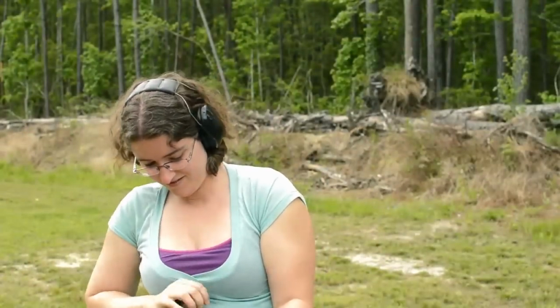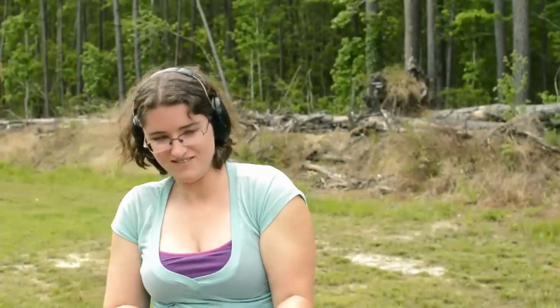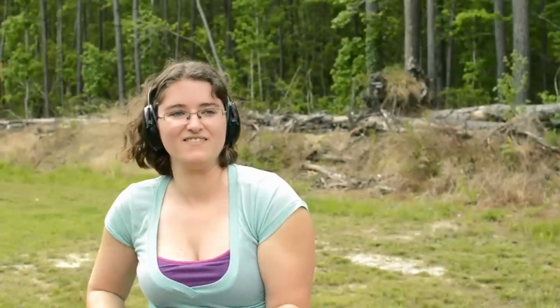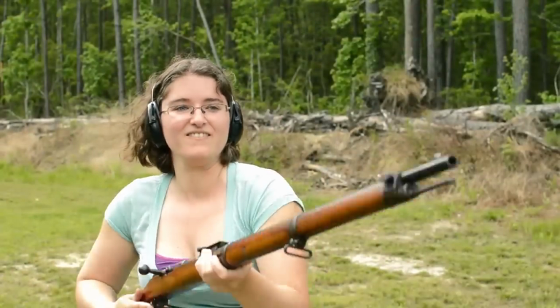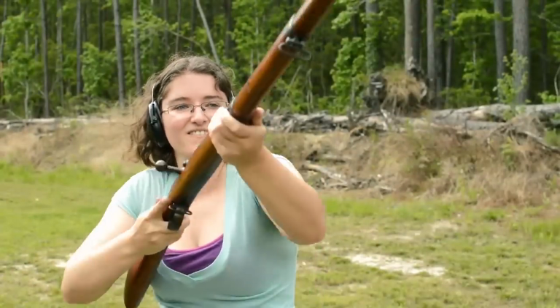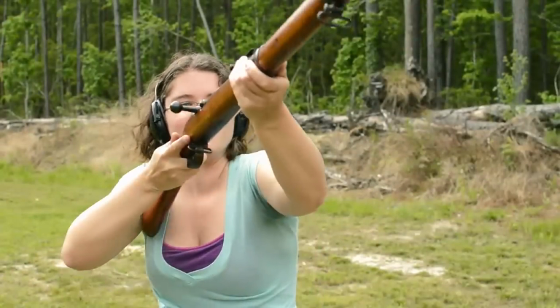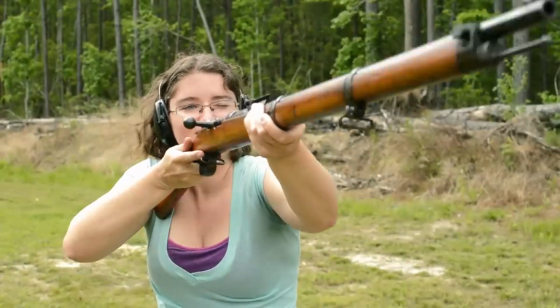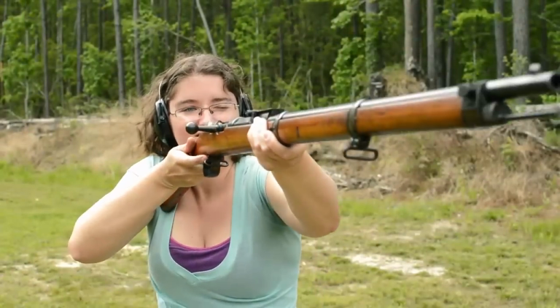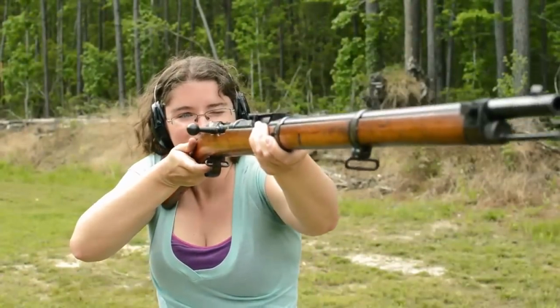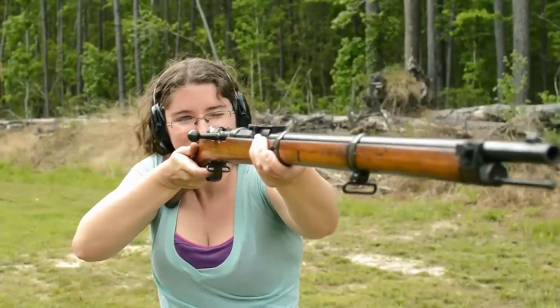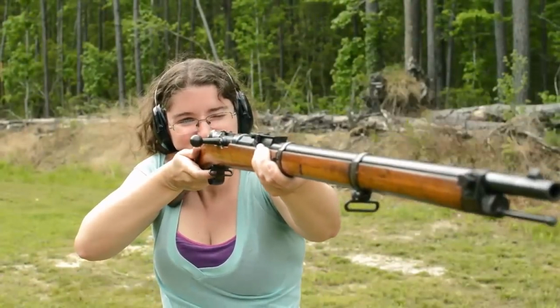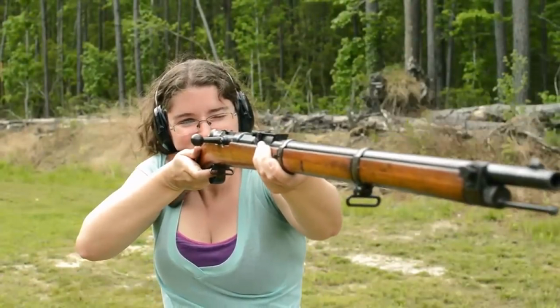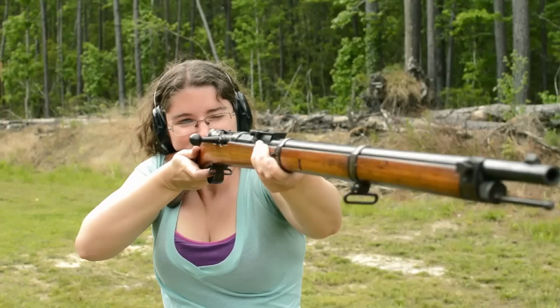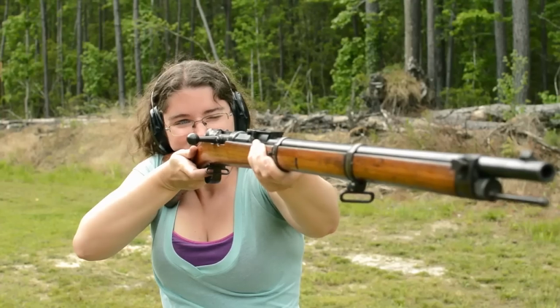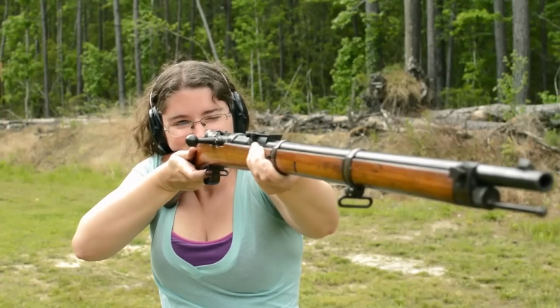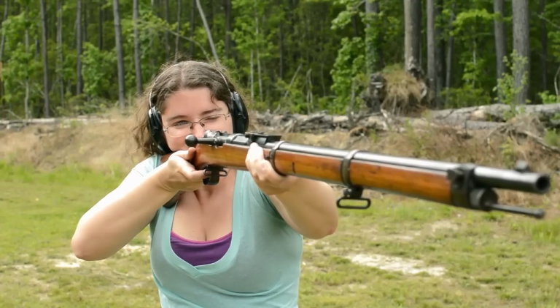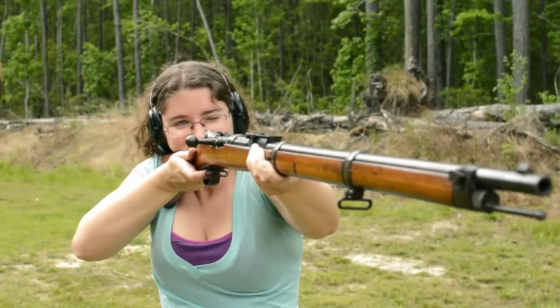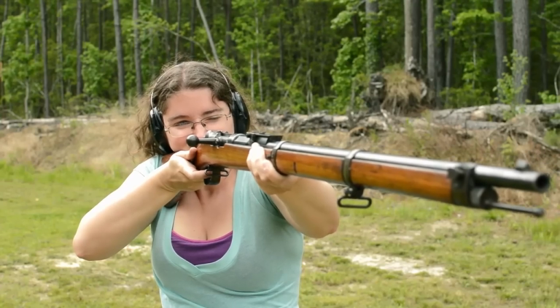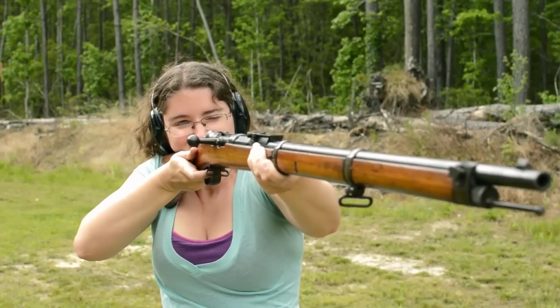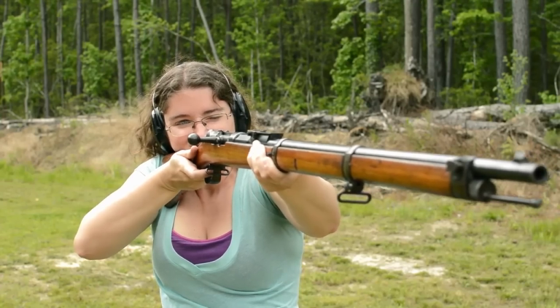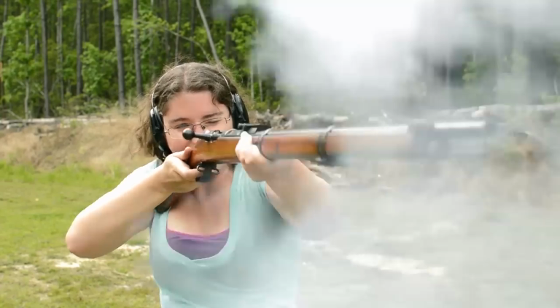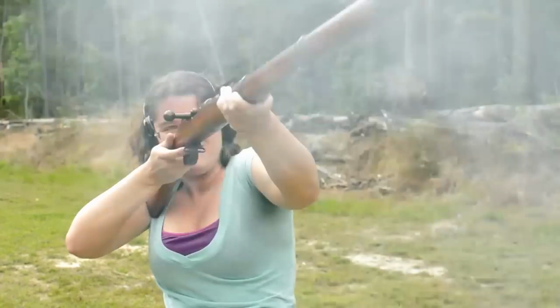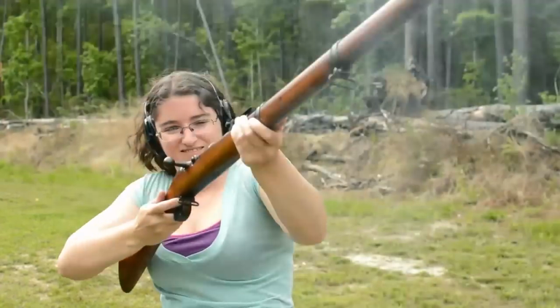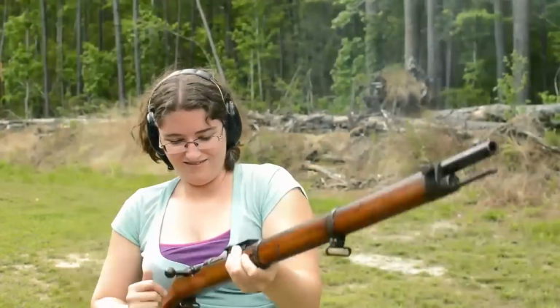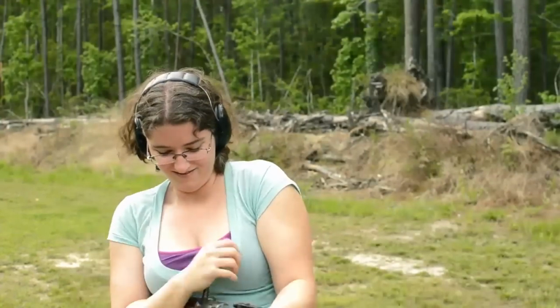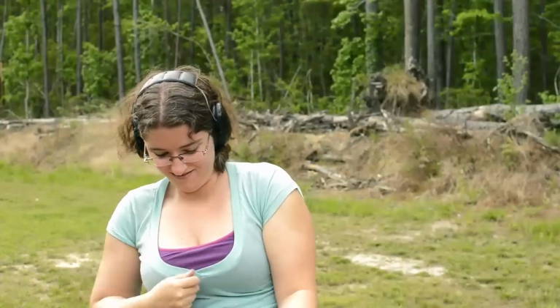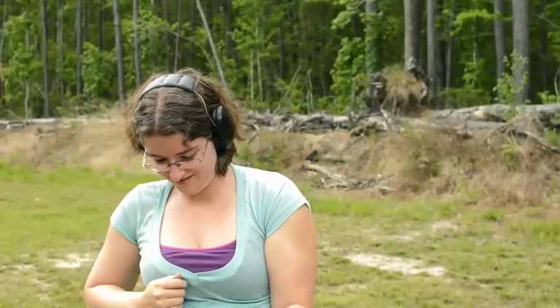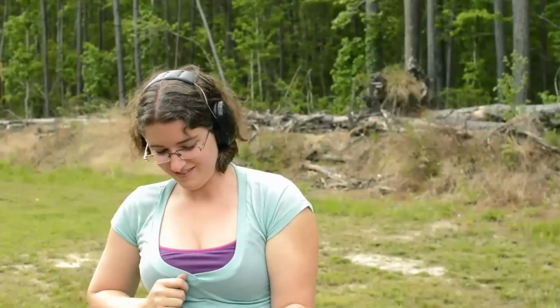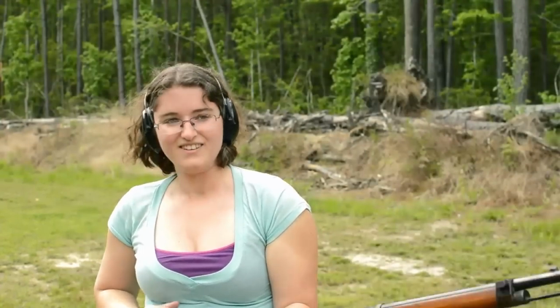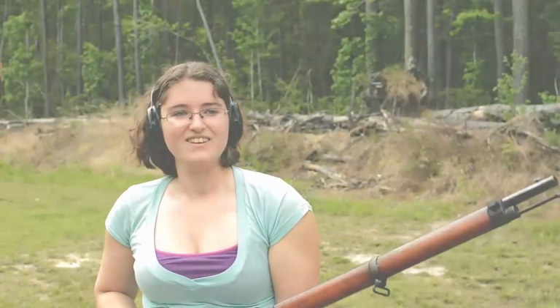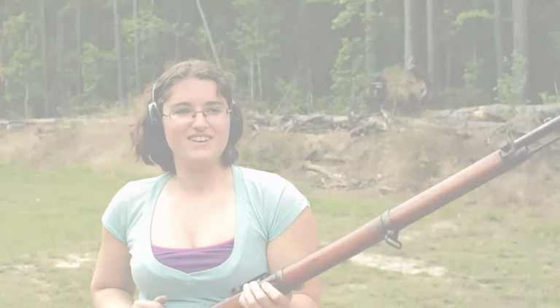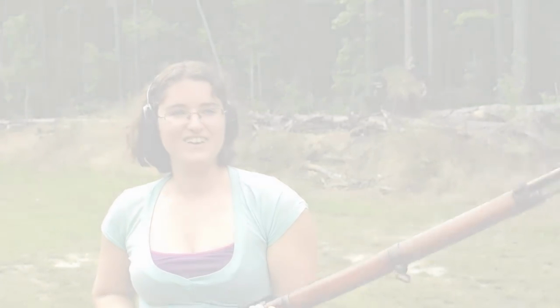Germany's first repeating rifle came a bit too soon and was quickly edged out by the smokeless Lebel. Probably for the best, as while it was a hoot to shoot, I wouldn't be so confident with one in a fight.